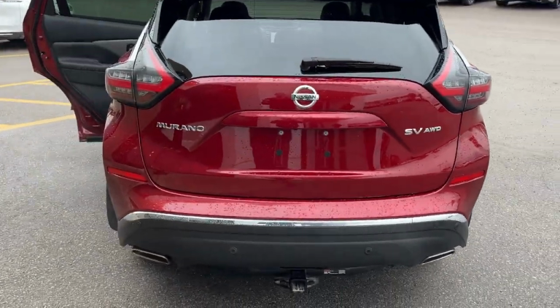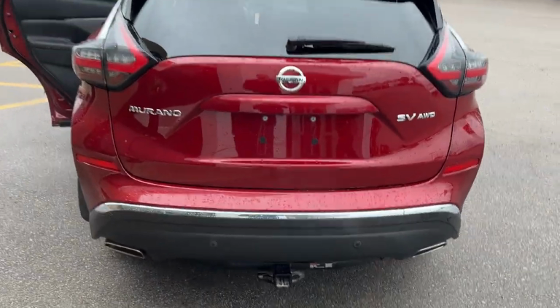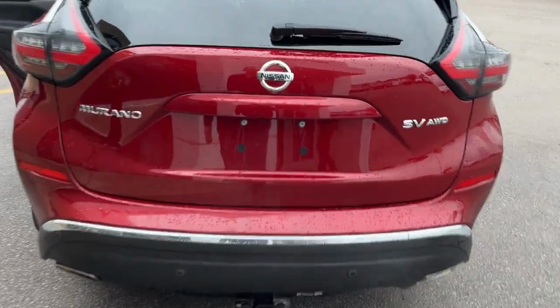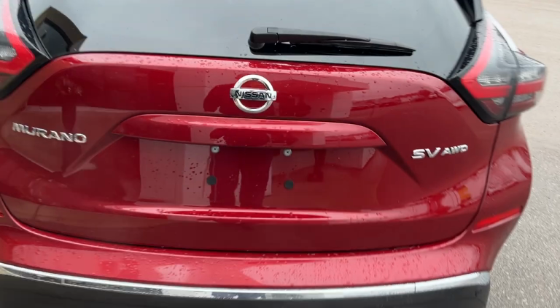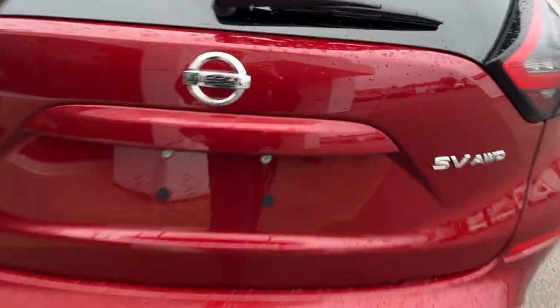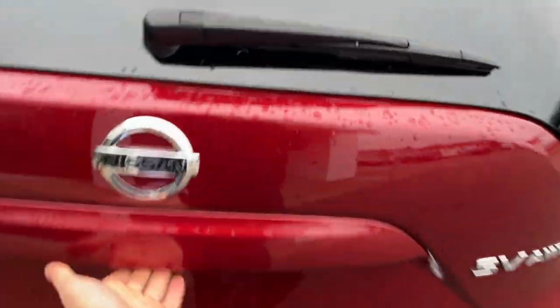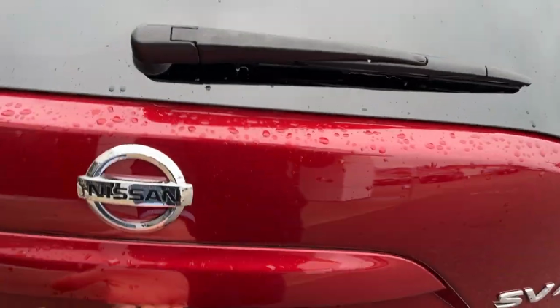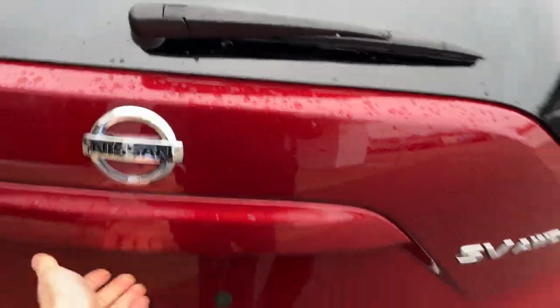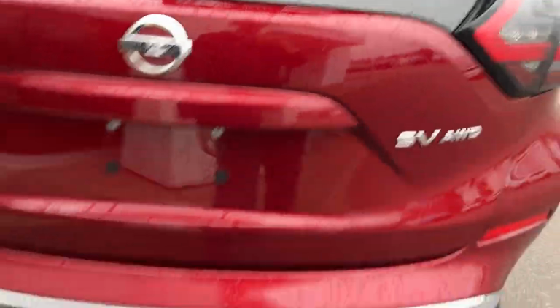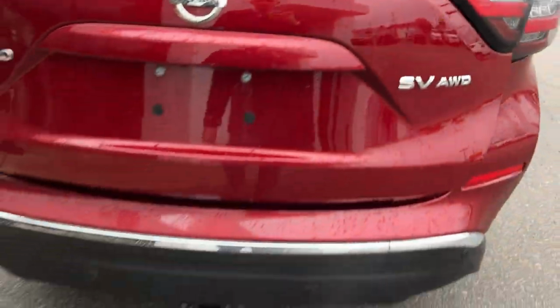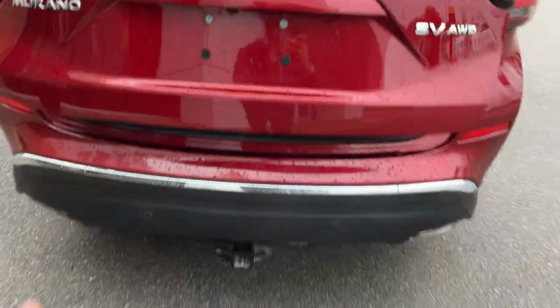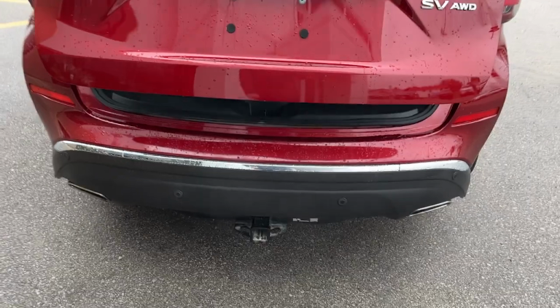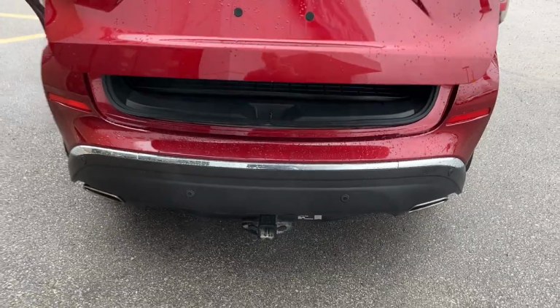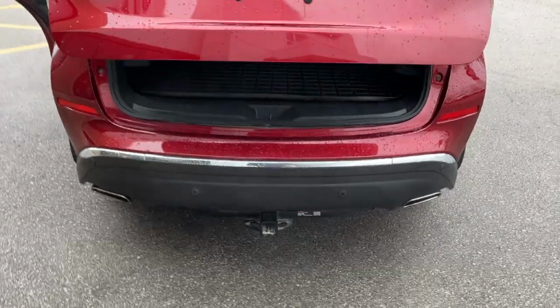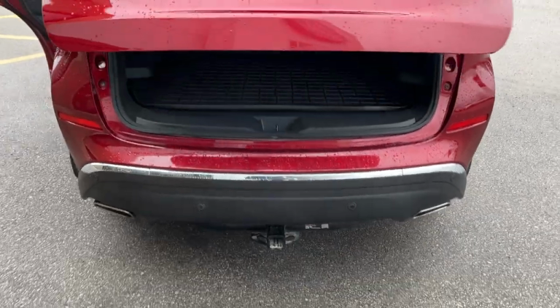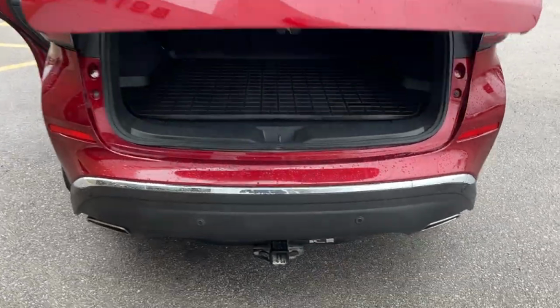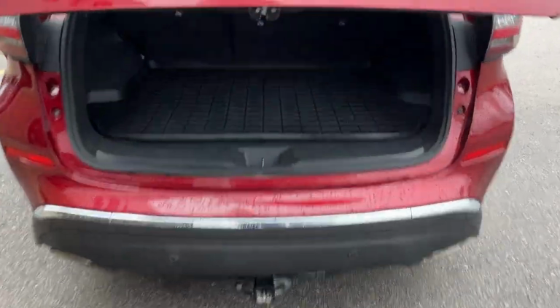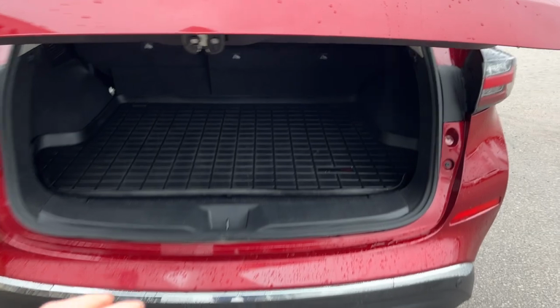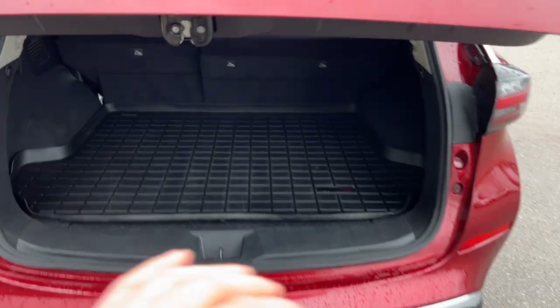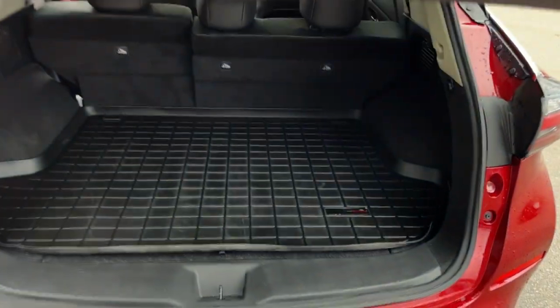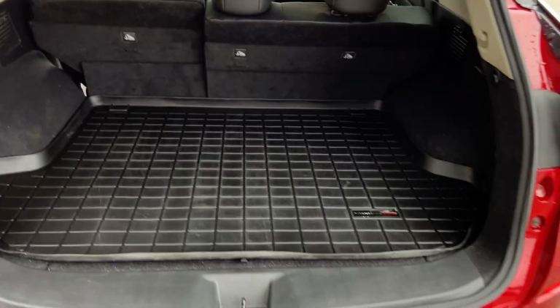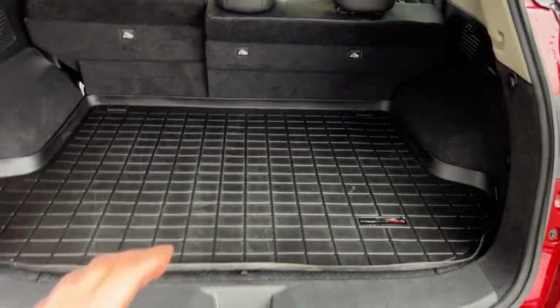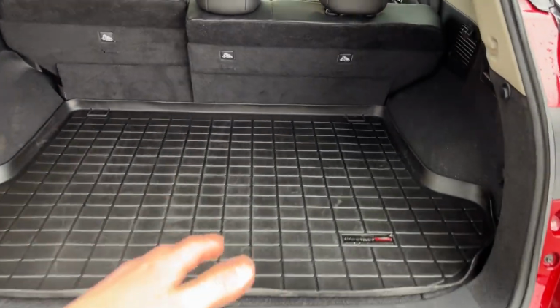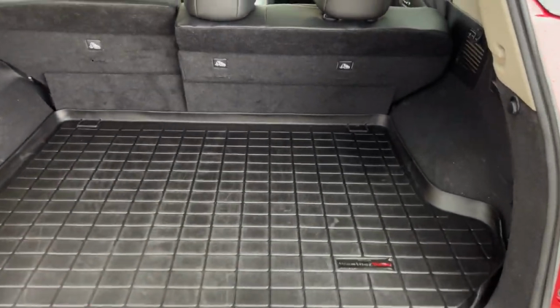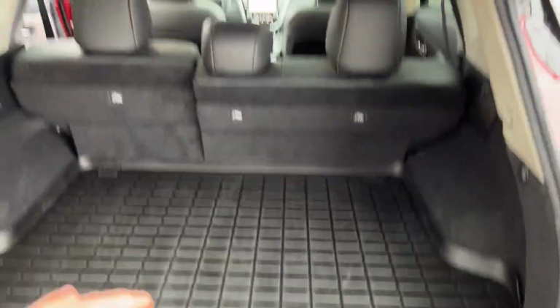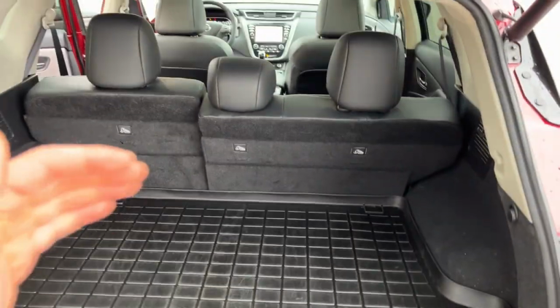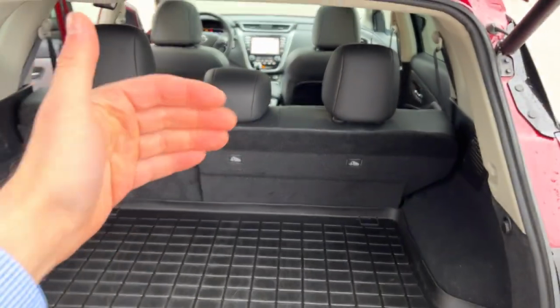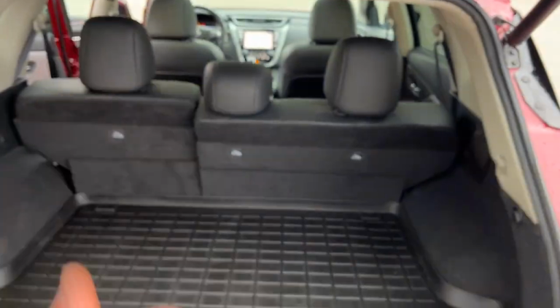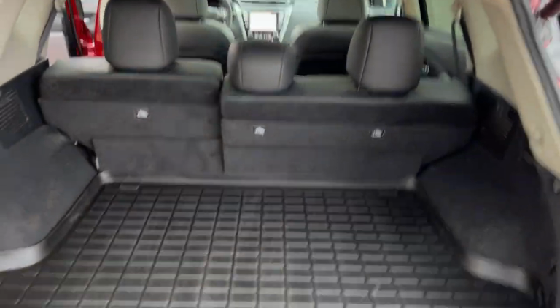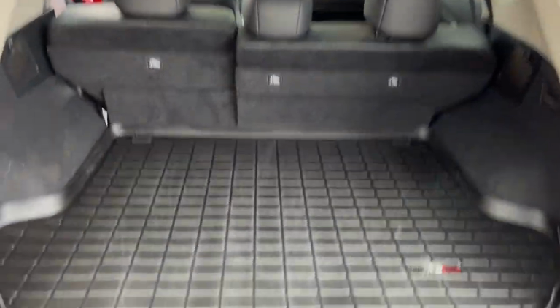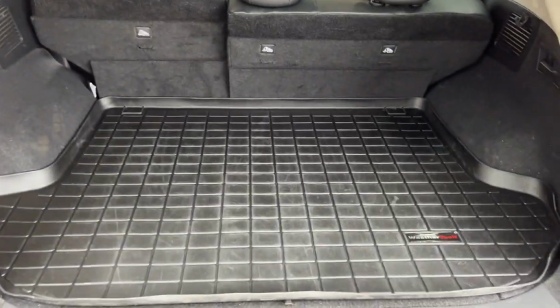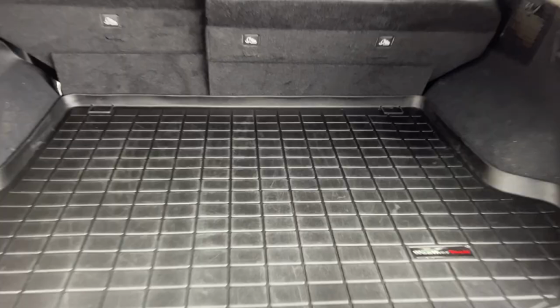This vehicle also has a 360 camera. You do have your dual exhaust and your trailer hitch back here as well, and this one does have a WeatherTech cargo mat, plus first and second row WeatherTech mats throughout.